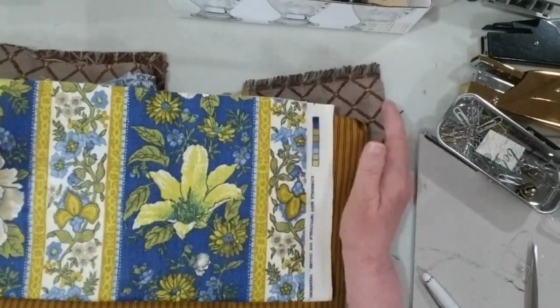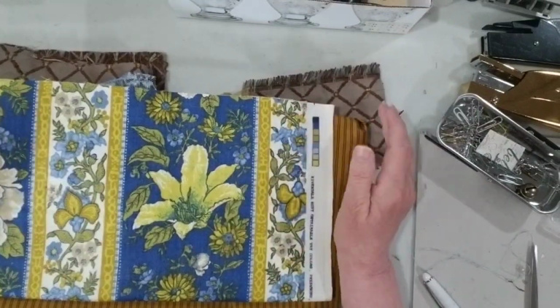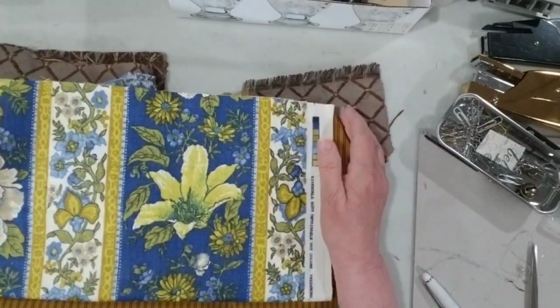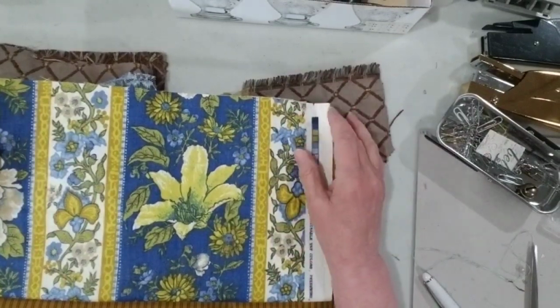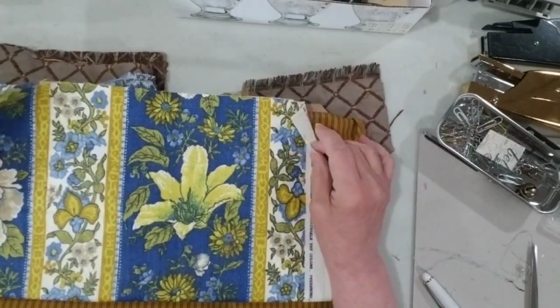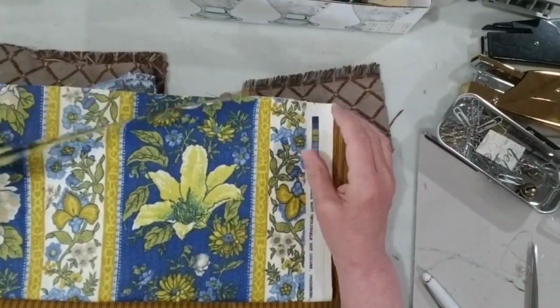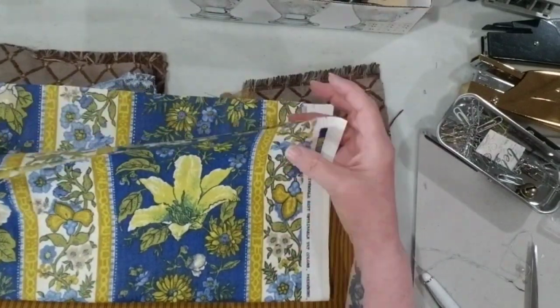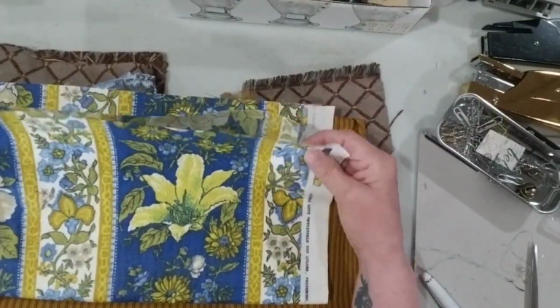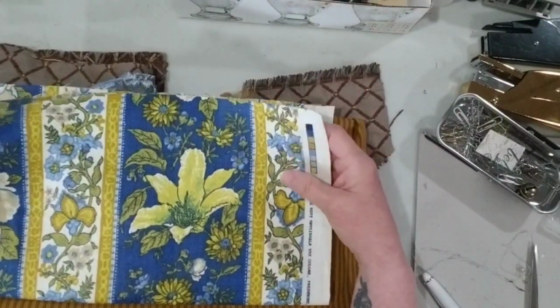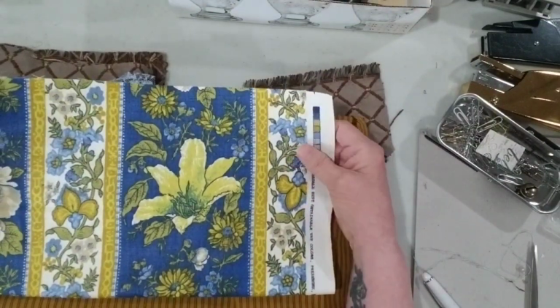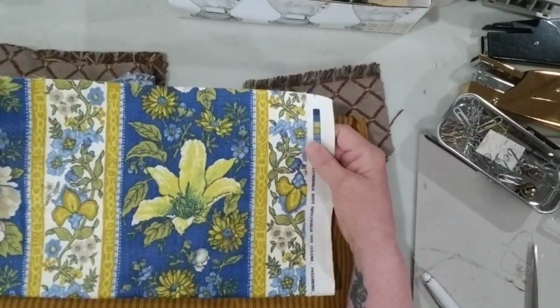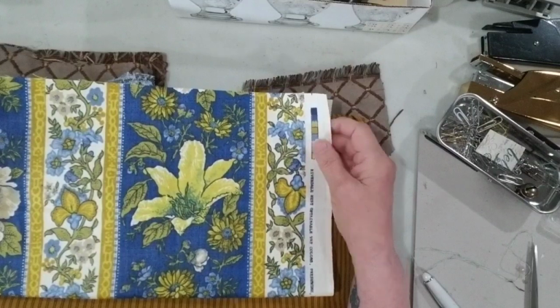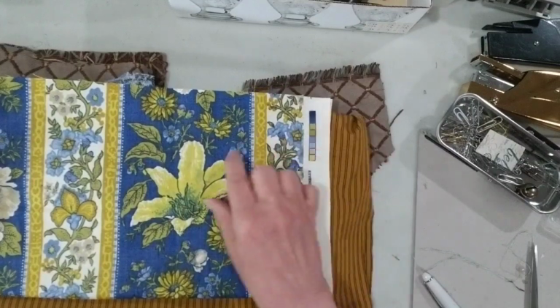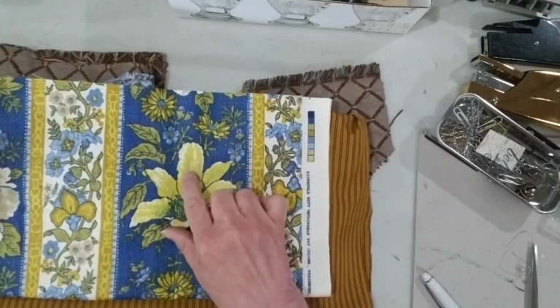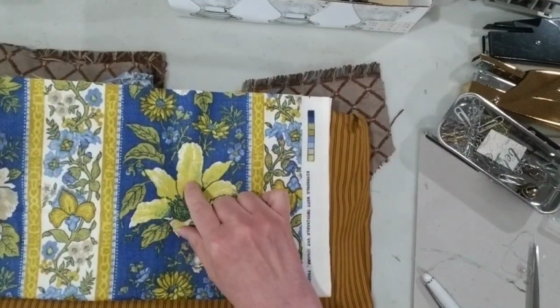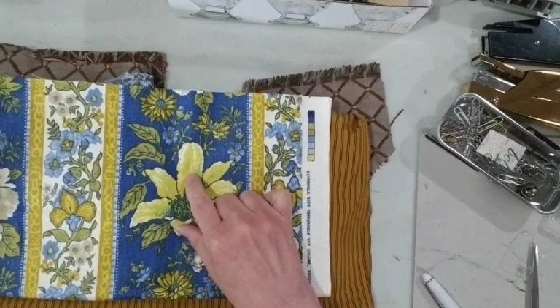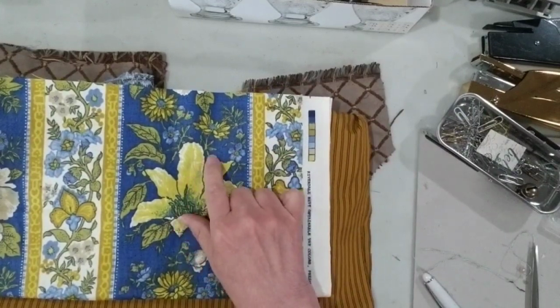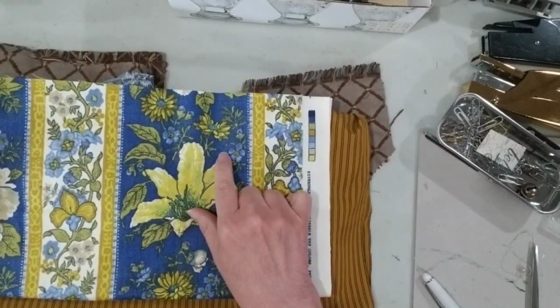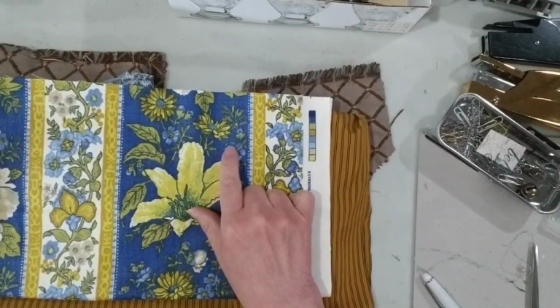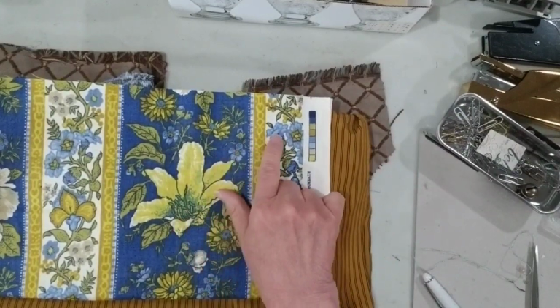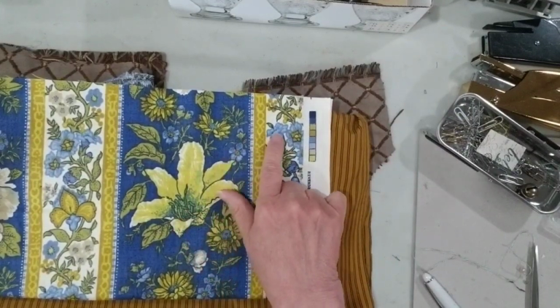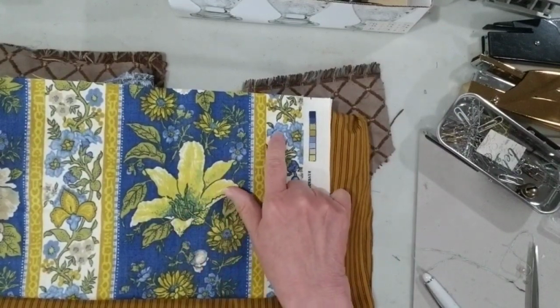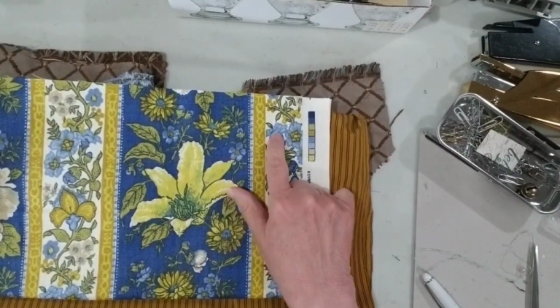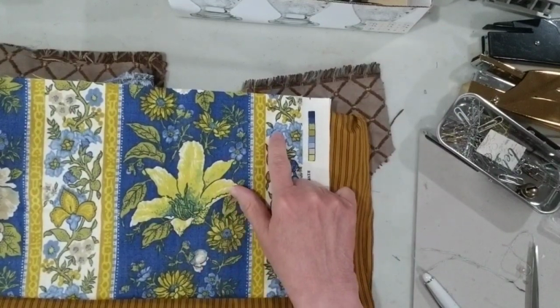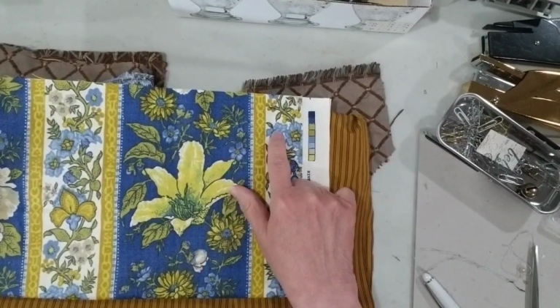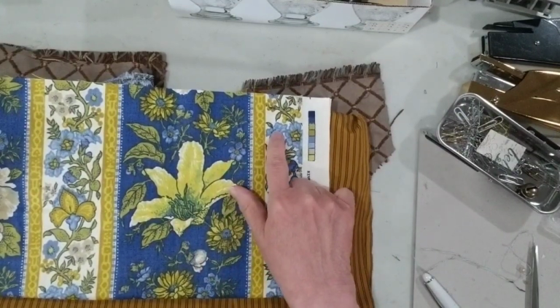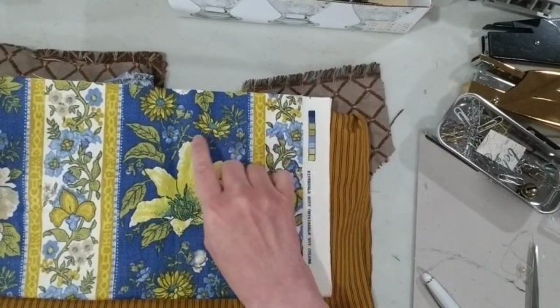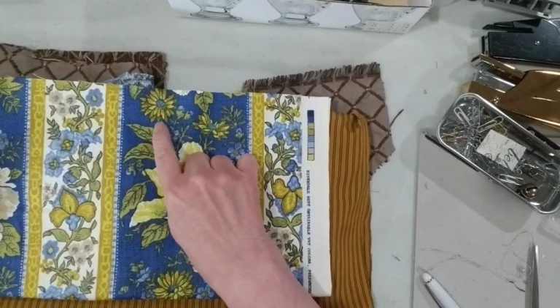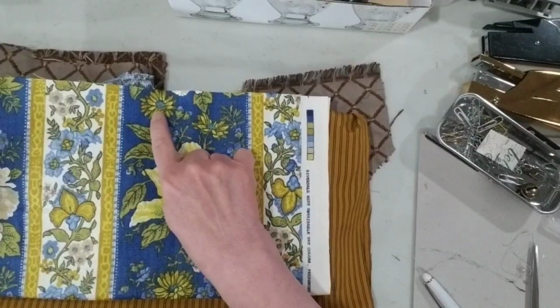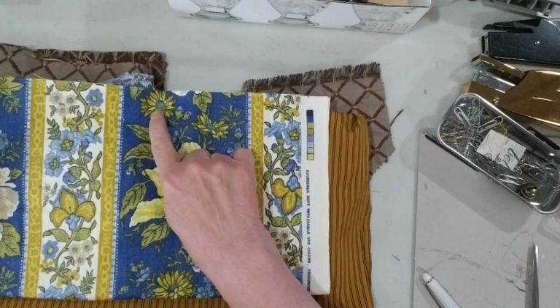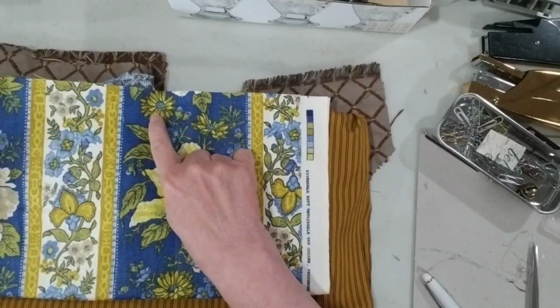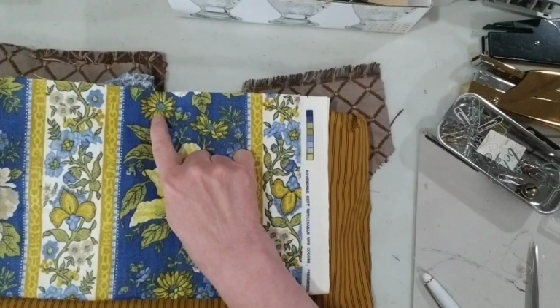This is the beautiful fabric — it's got yellows, a blue, a lighter blue in here, and kind of a mustardy dark yellow.